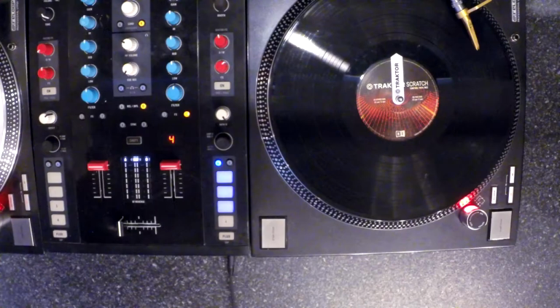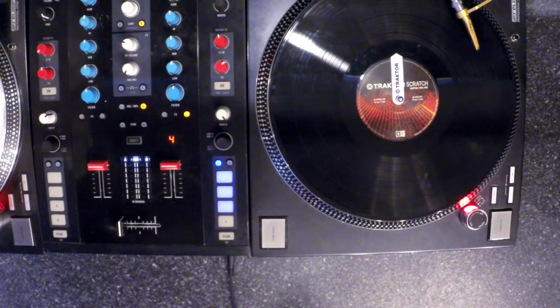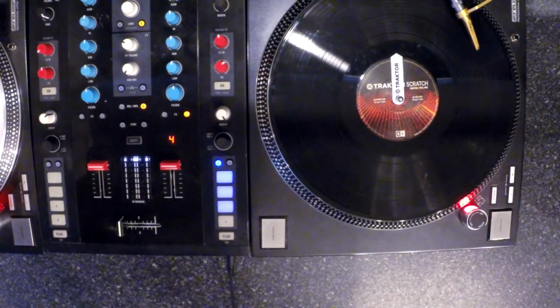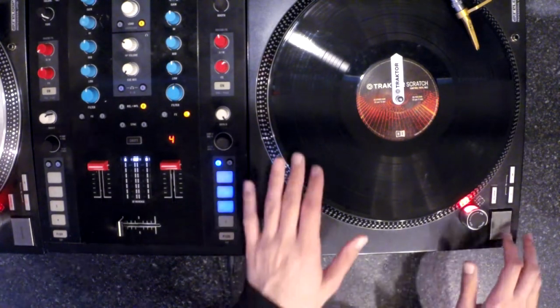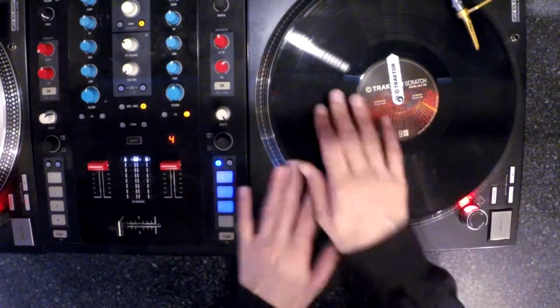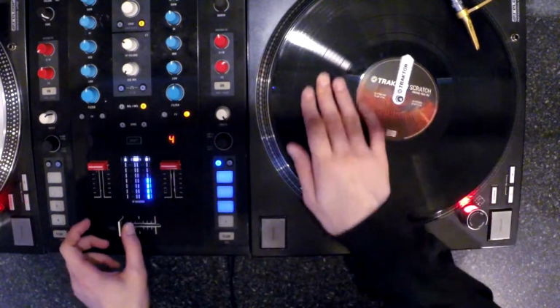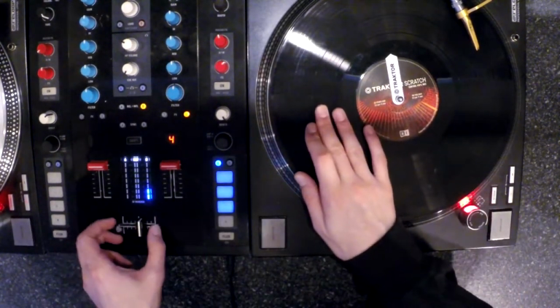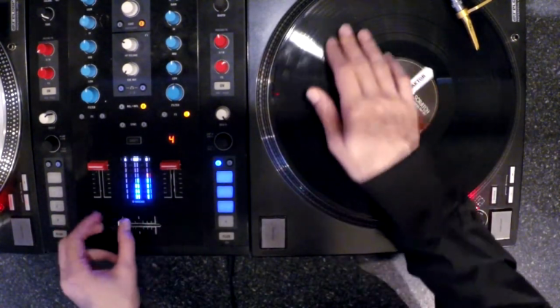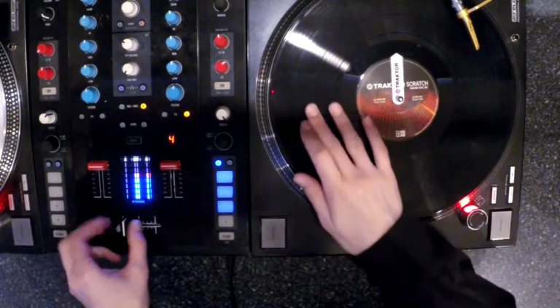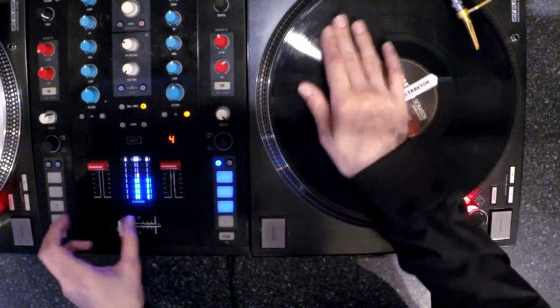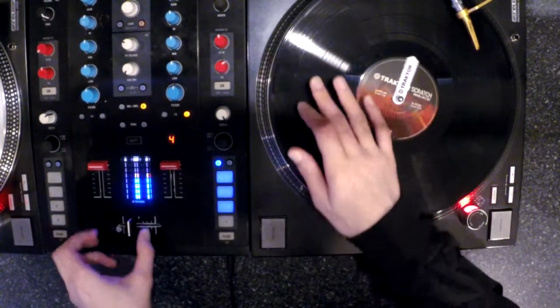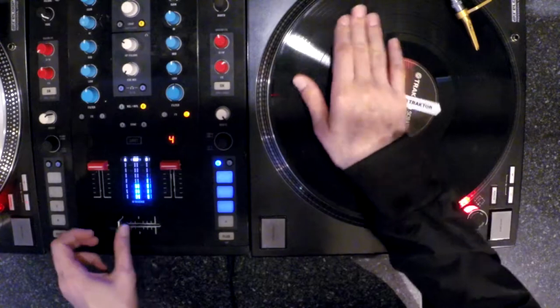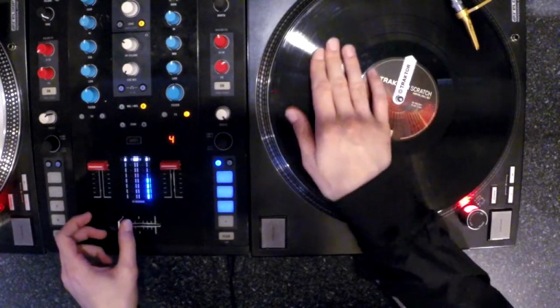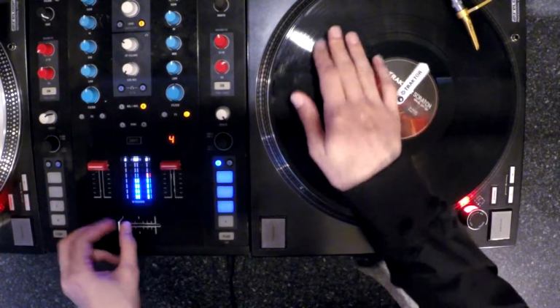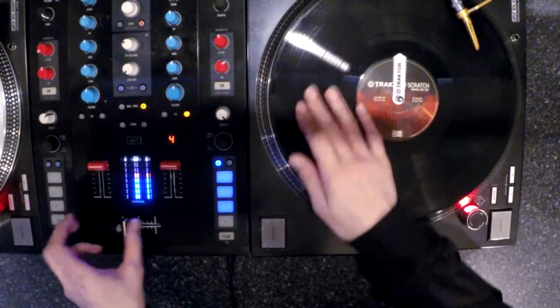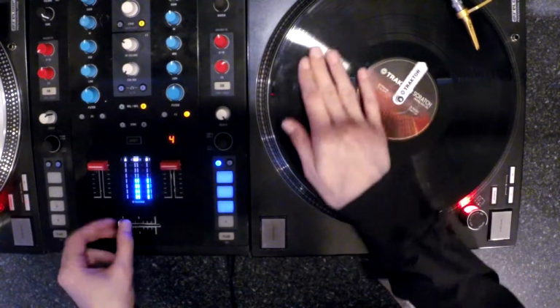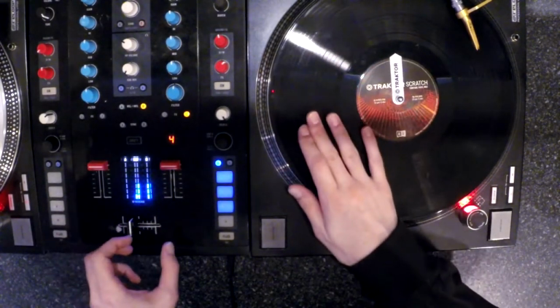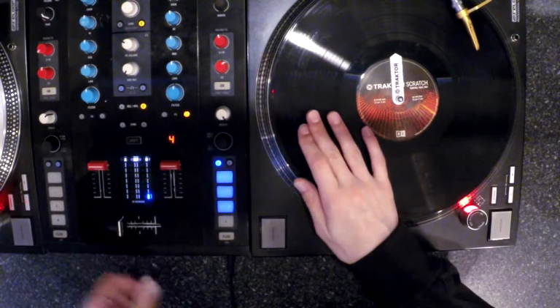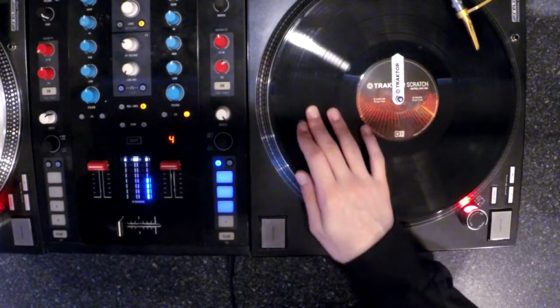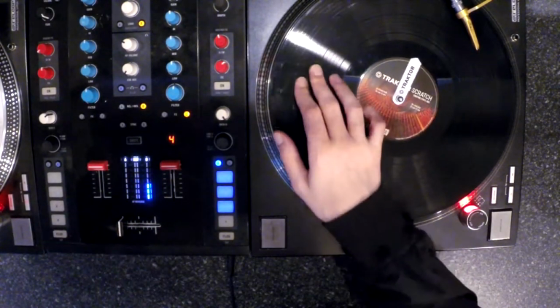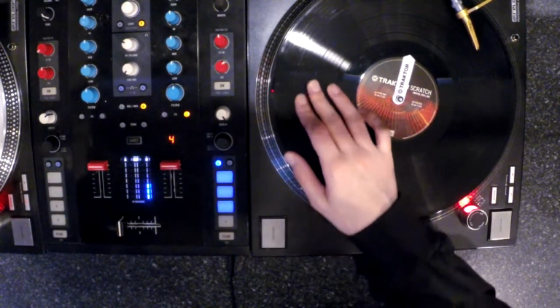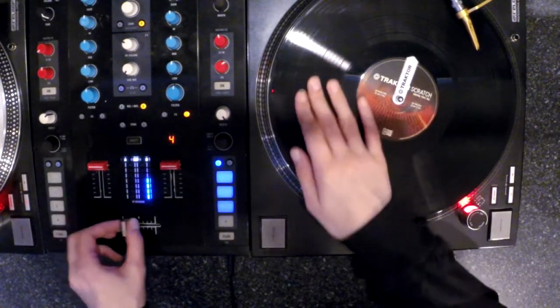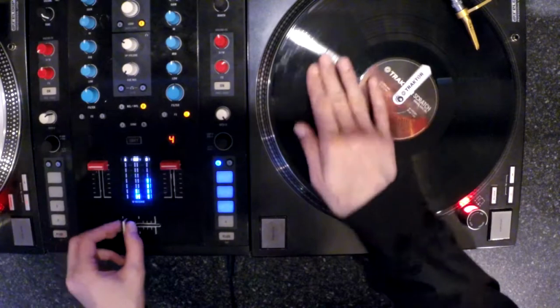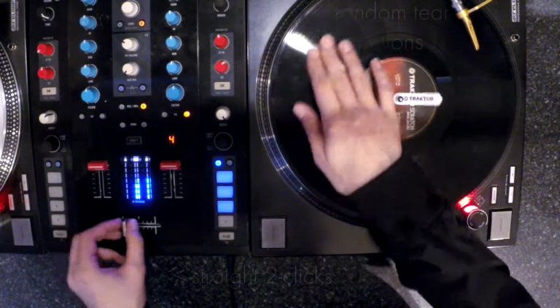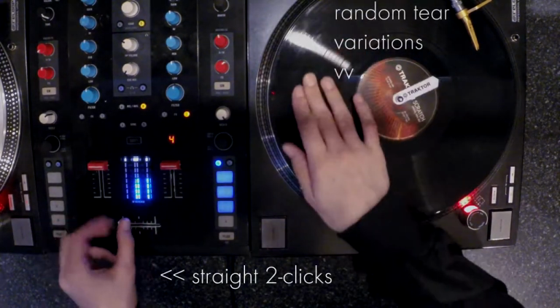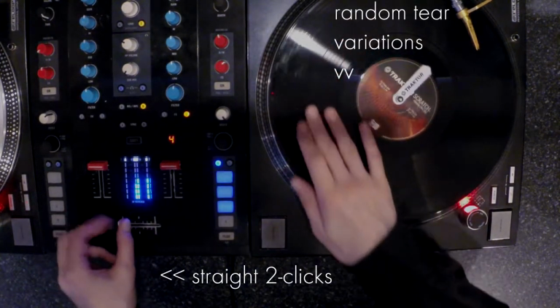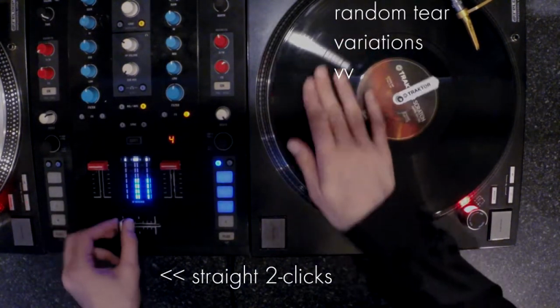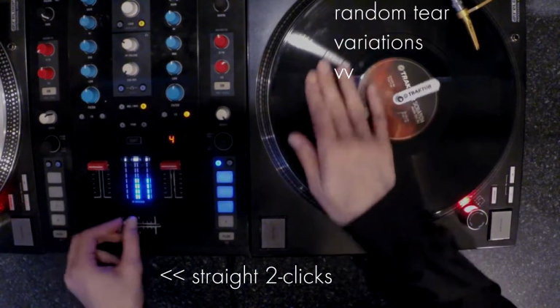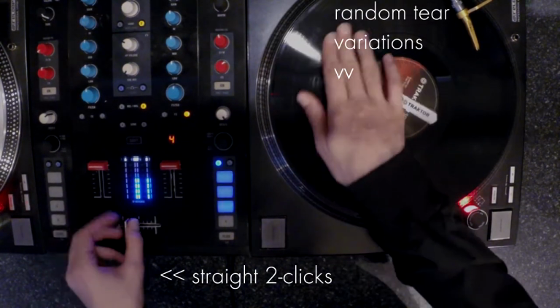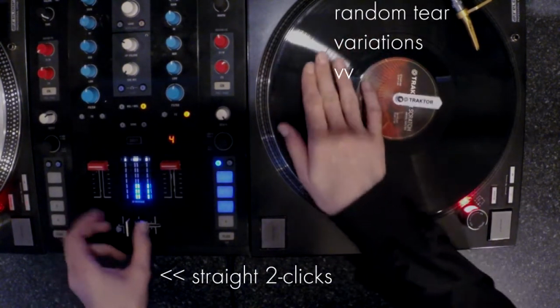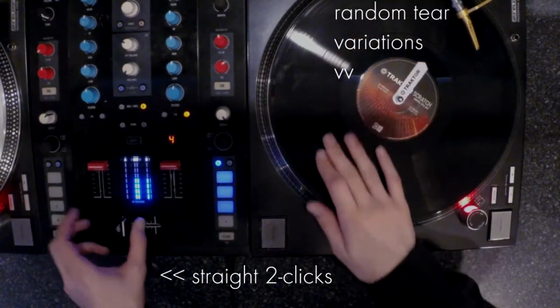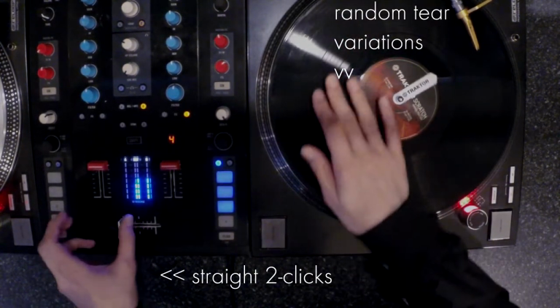Last week one of the things we looked at was that you can make the same scratch feel very different by using different starting positions. The second takeaway was that you can create different textures by changing only the record movement while the fader clicks themselves do not change at all.